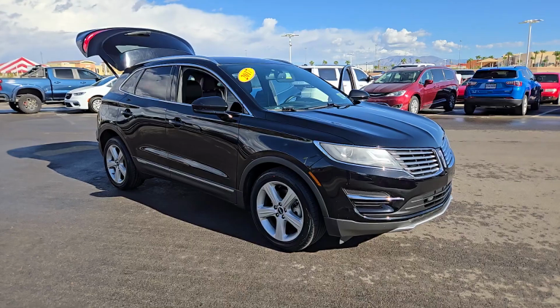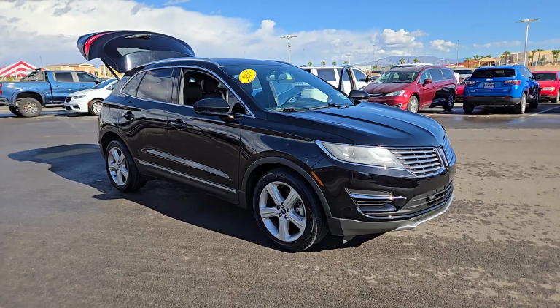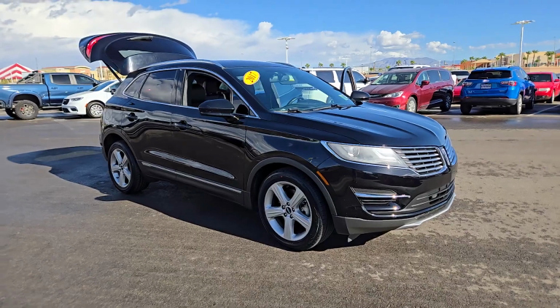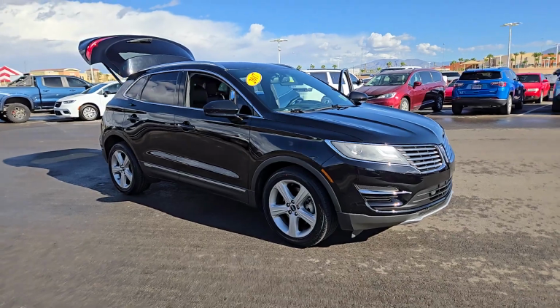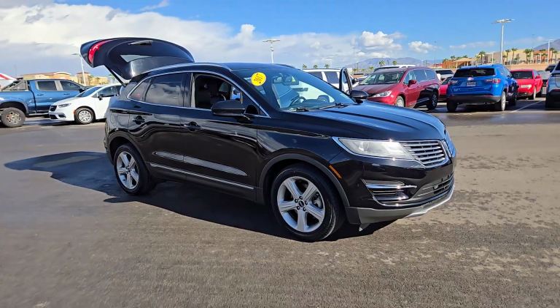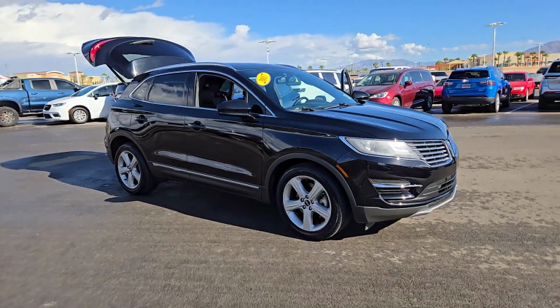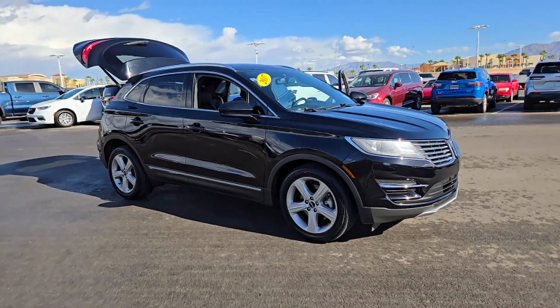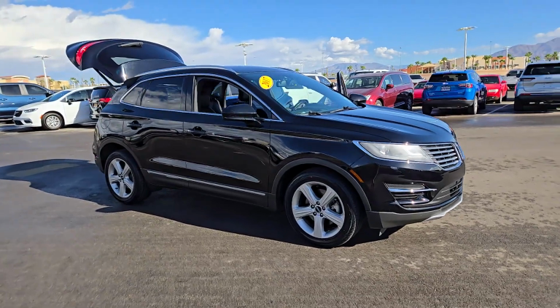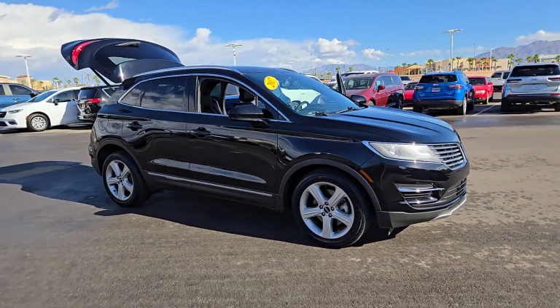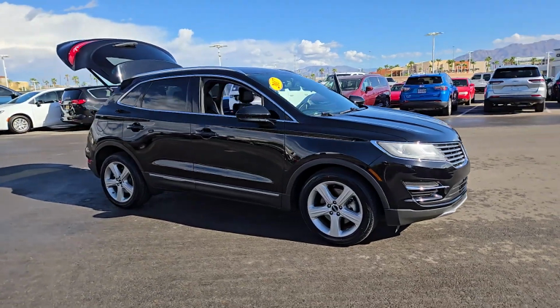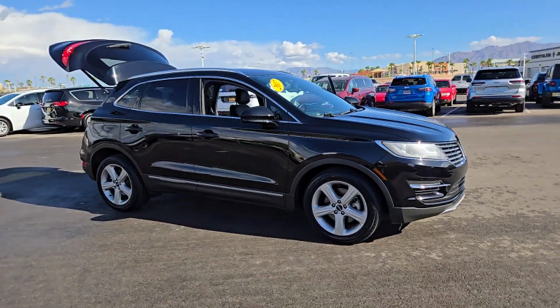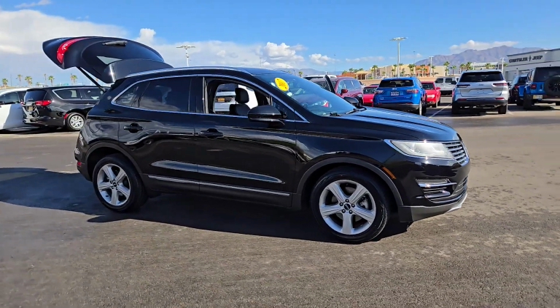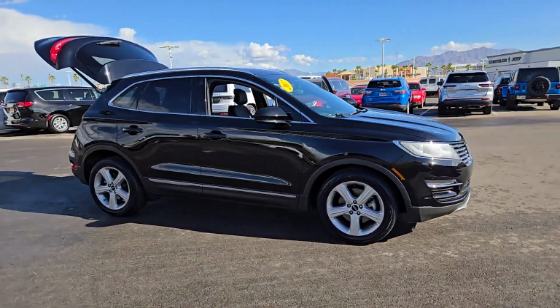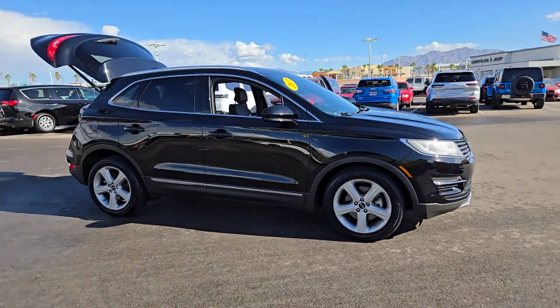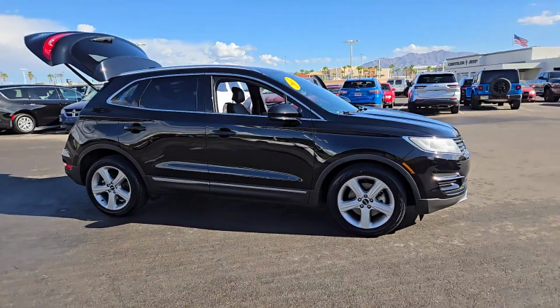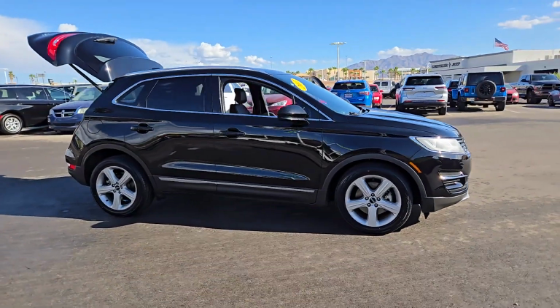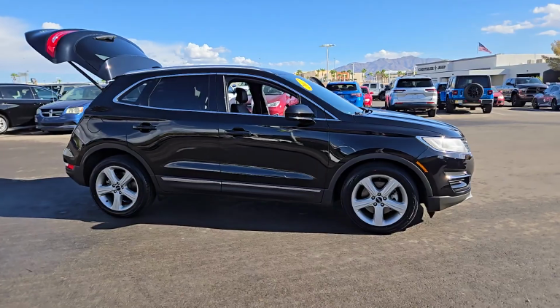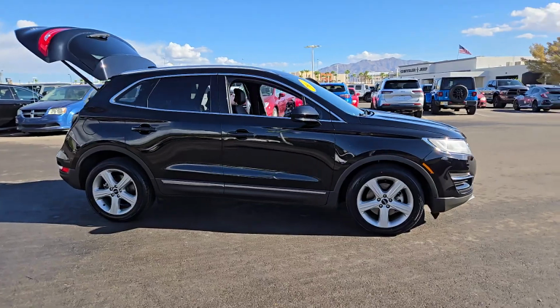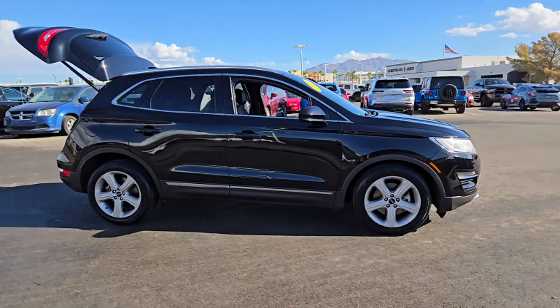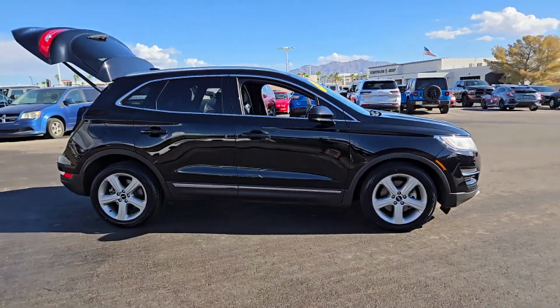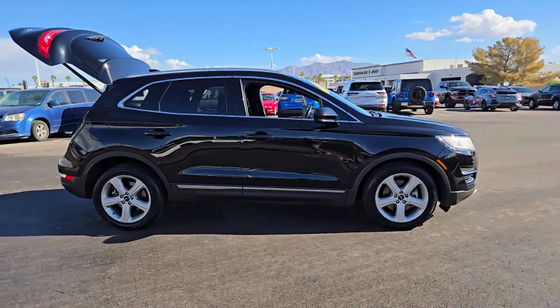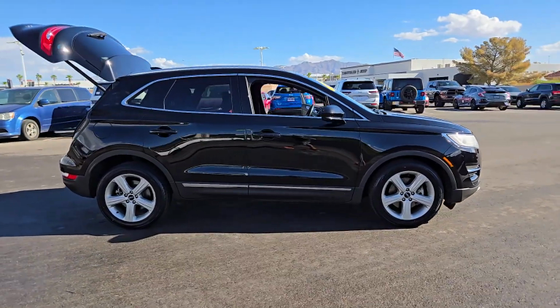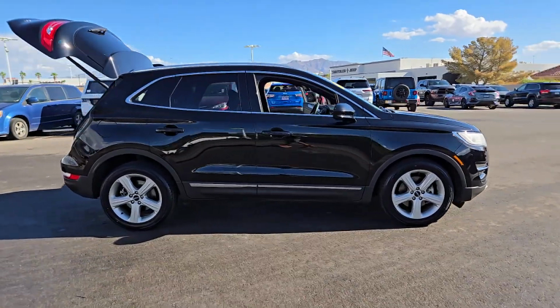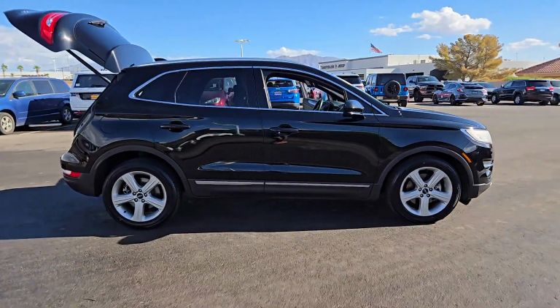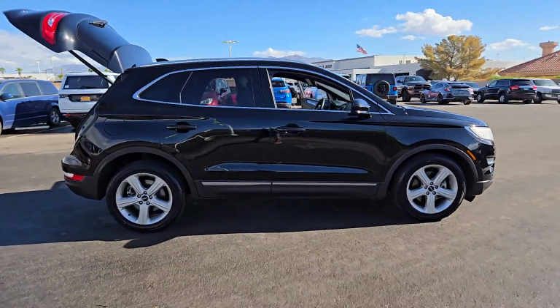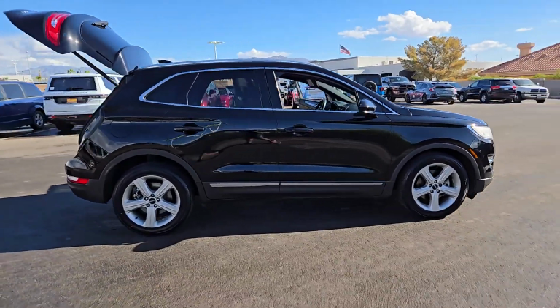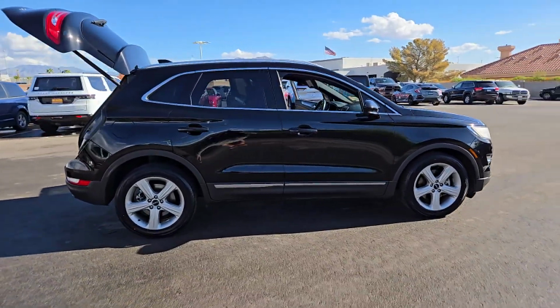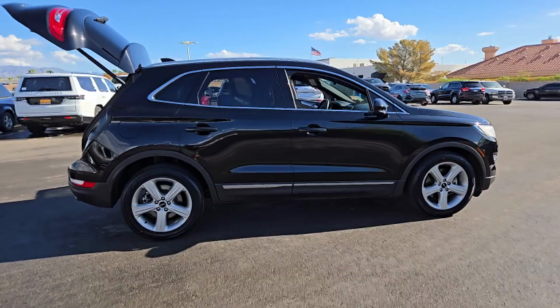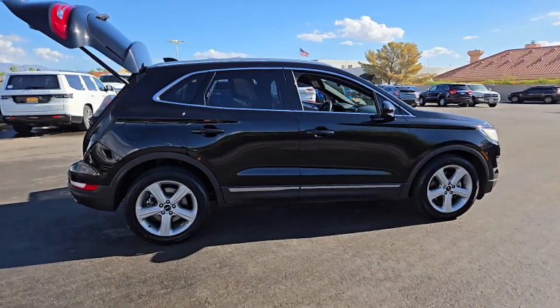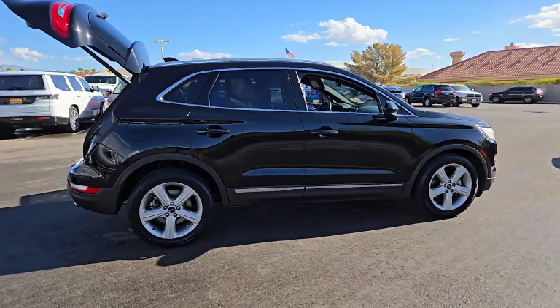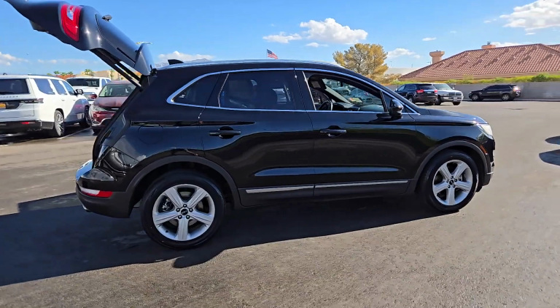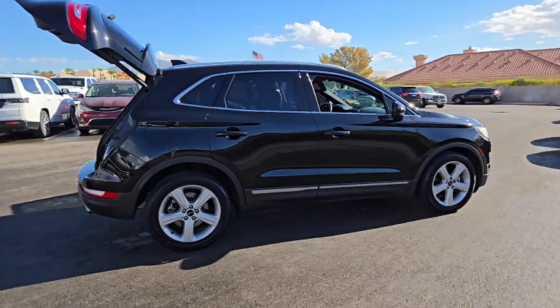Can you see yourself in the 2017 Lincoln MKC? With less than 50,000 miles on the odometer, this vehicle stands out from the rest.